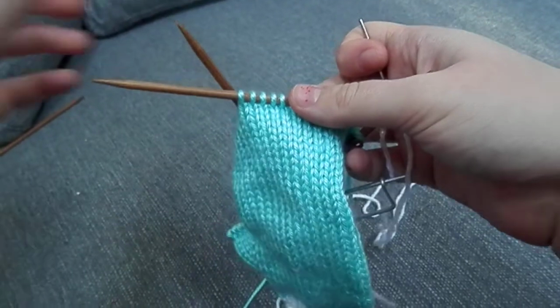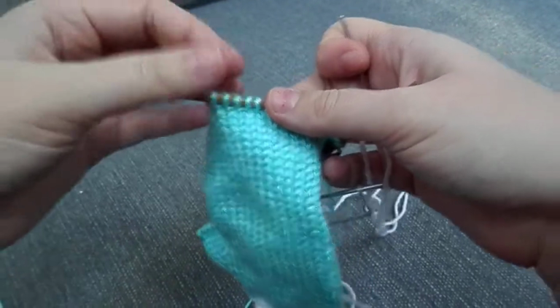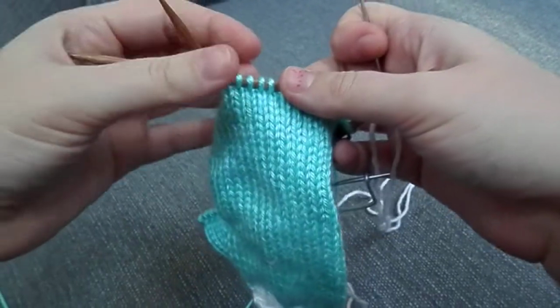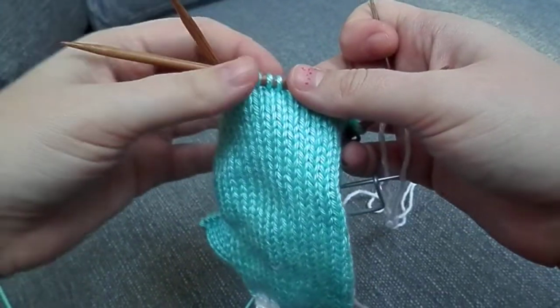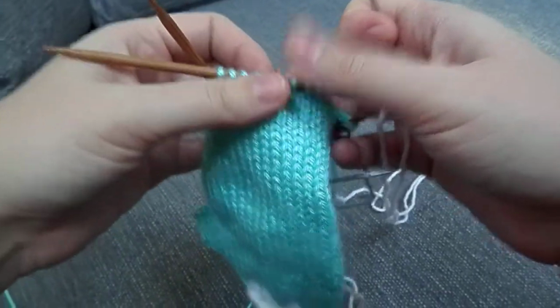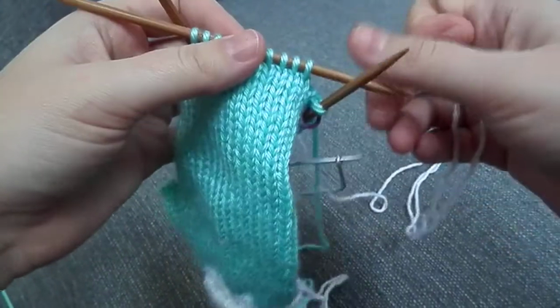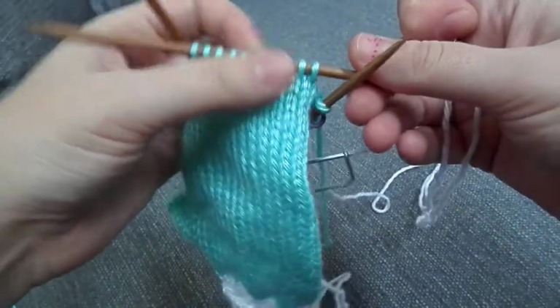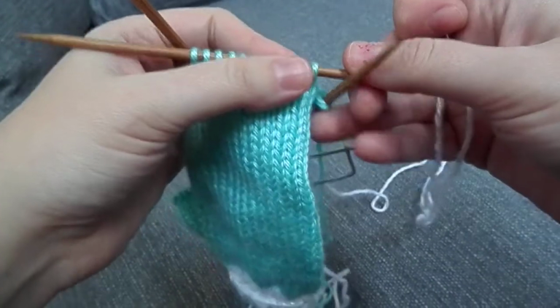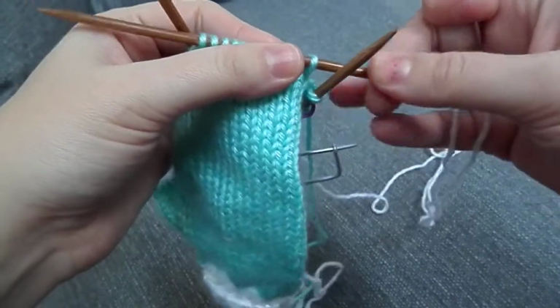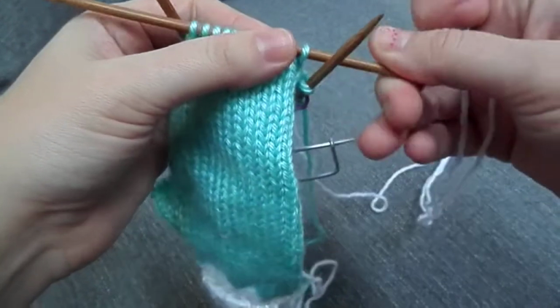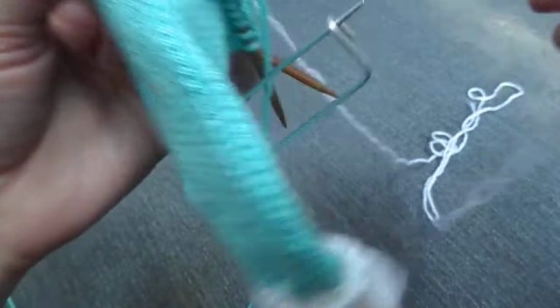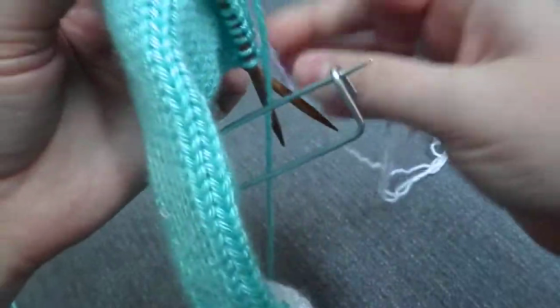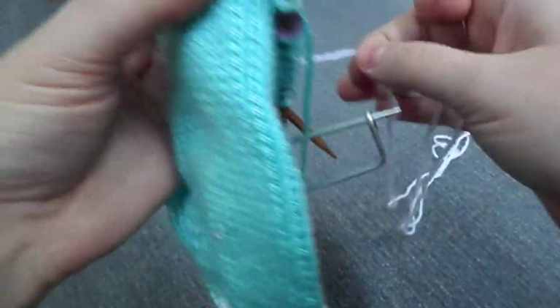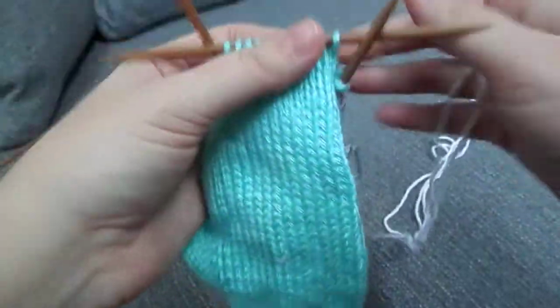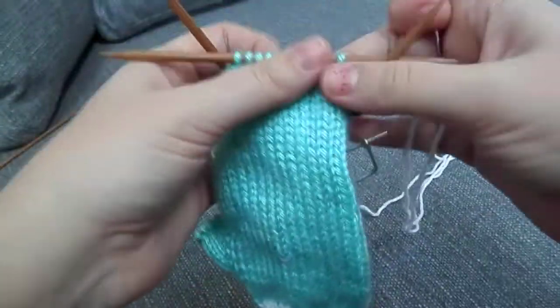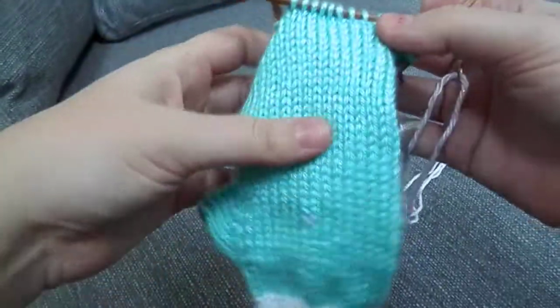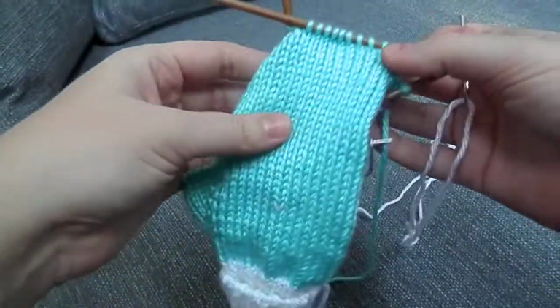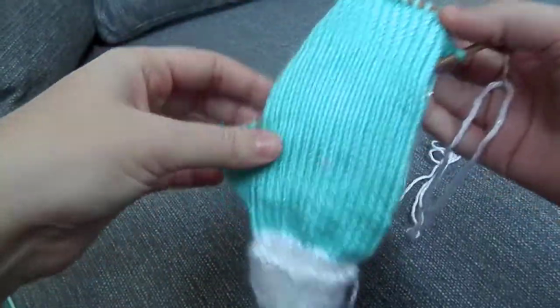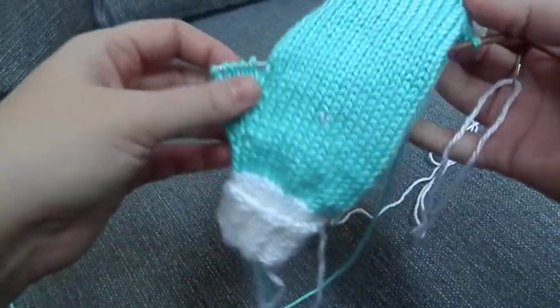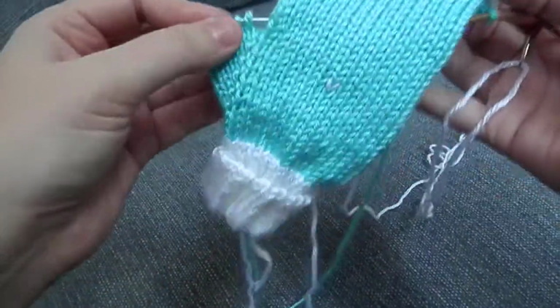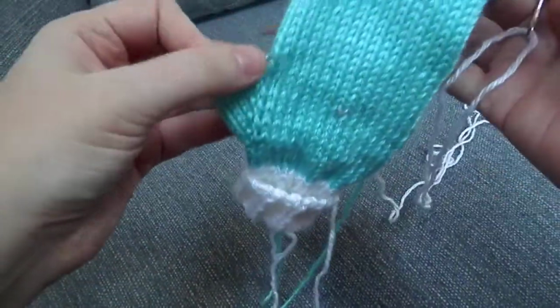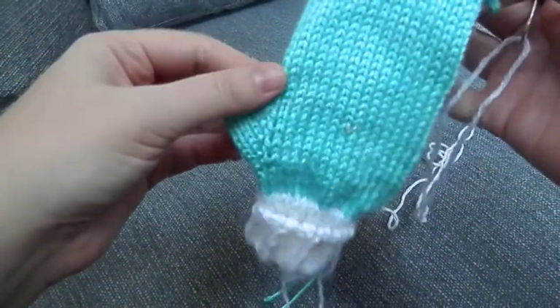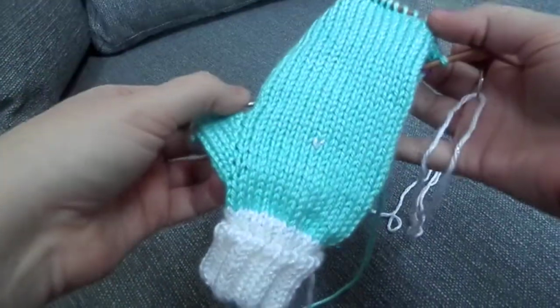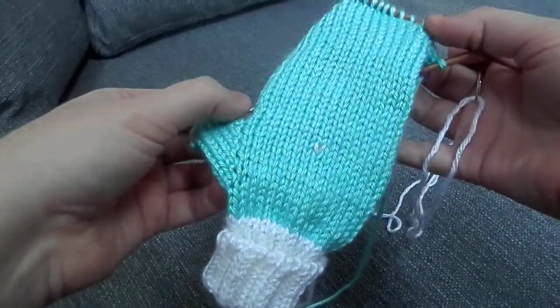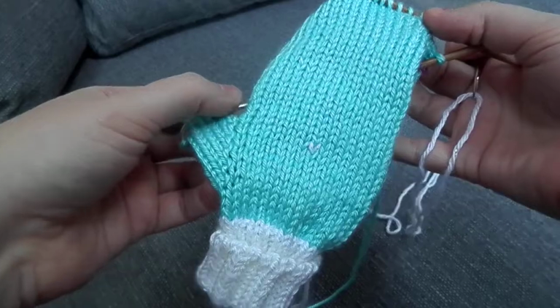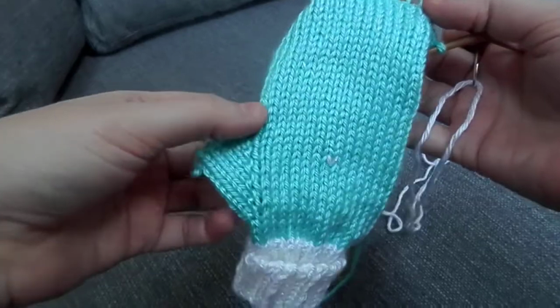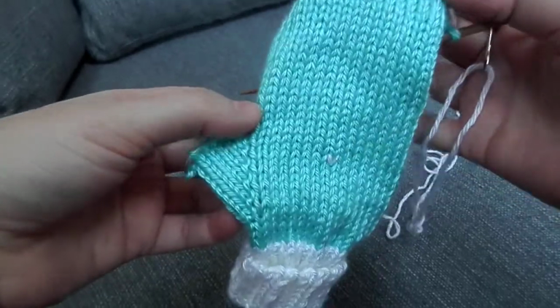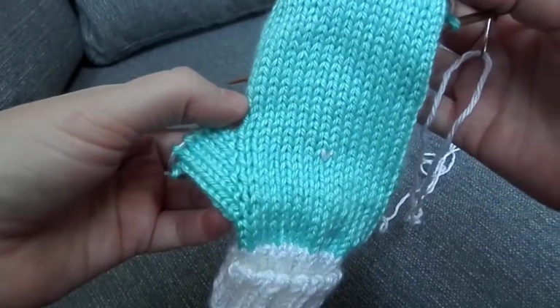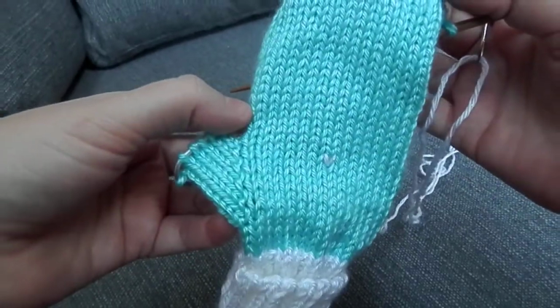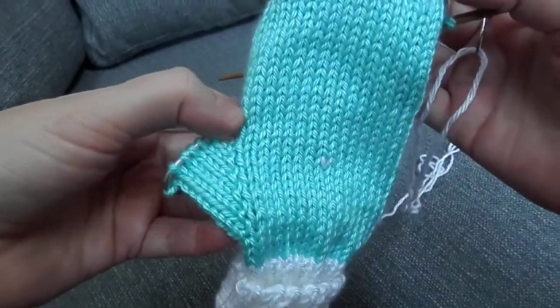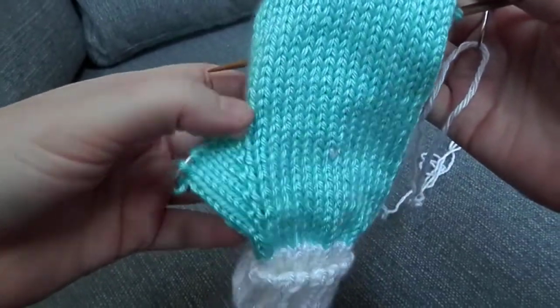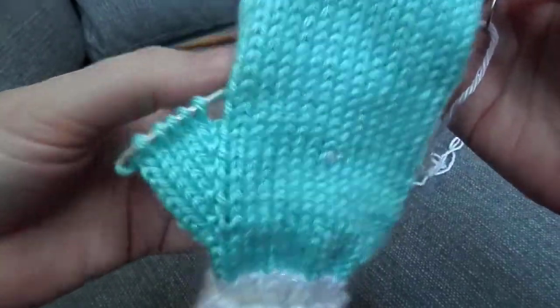Hi everyone, I'm Ruth from Red Mitten Designs and today I'm going to be showing you how to do the duplicate stitch. I'm doing these on the Frozen Snow Queen Mittens. You can find the pattern in my Ravelry store if you're interested.